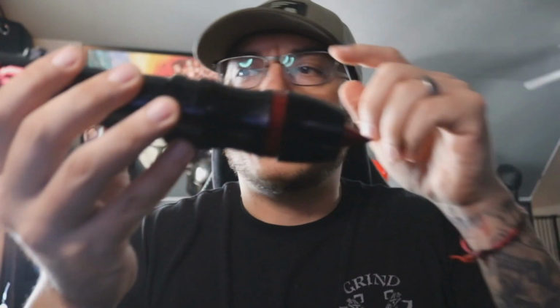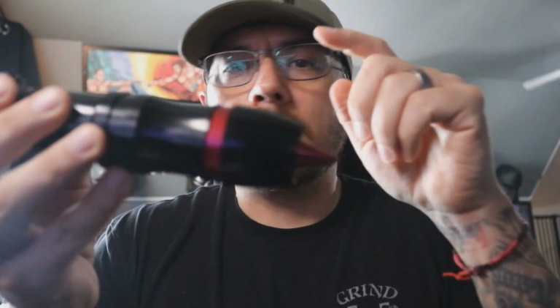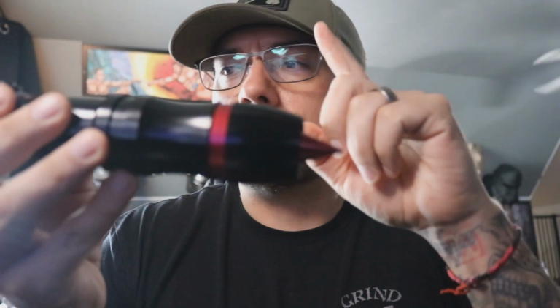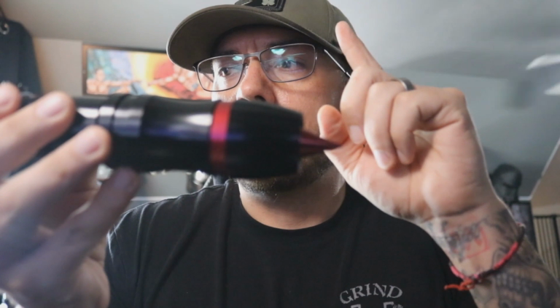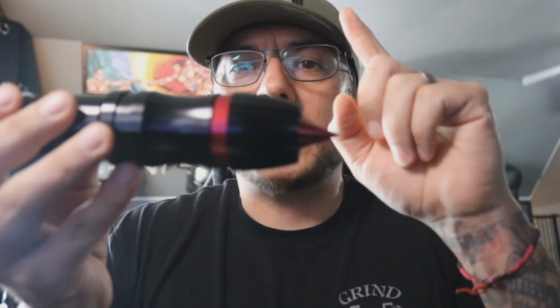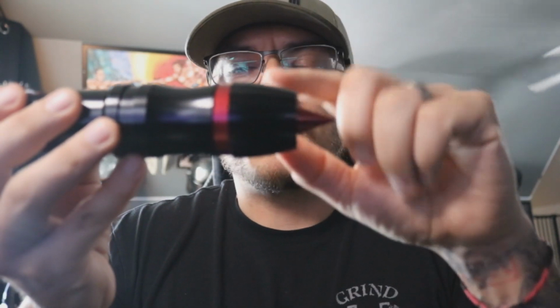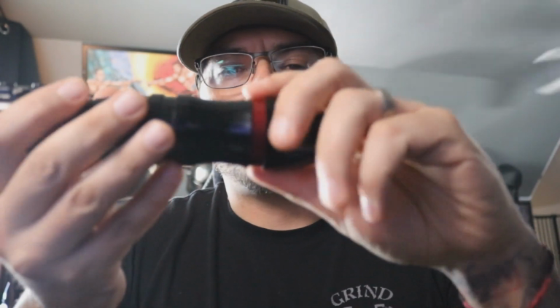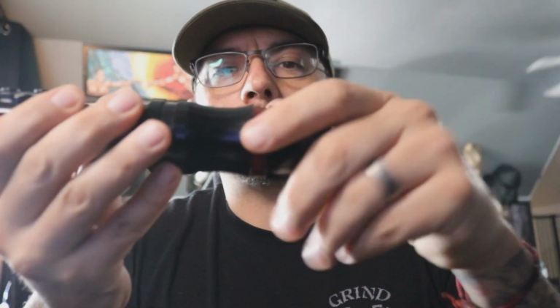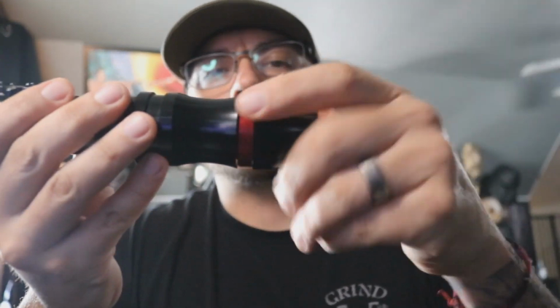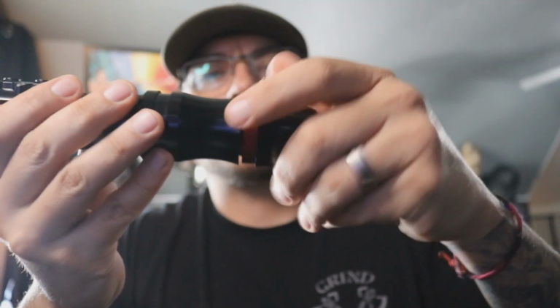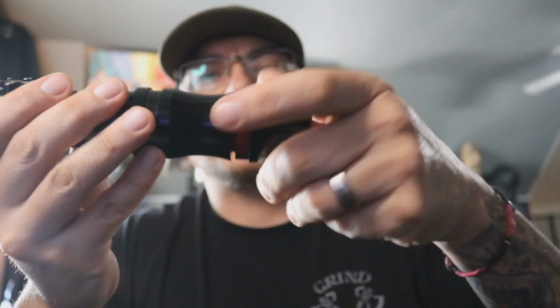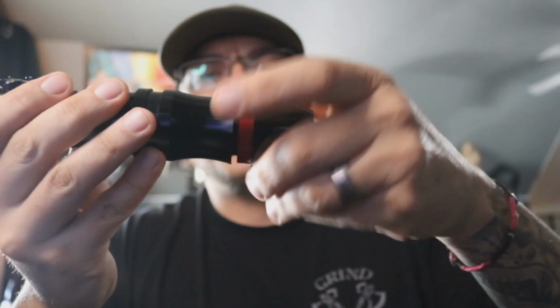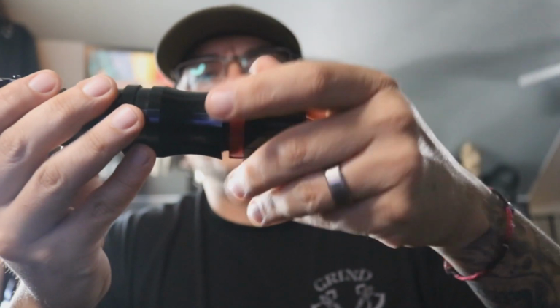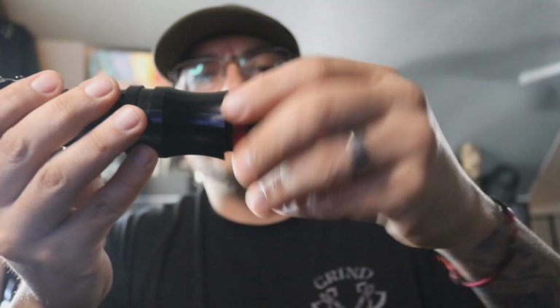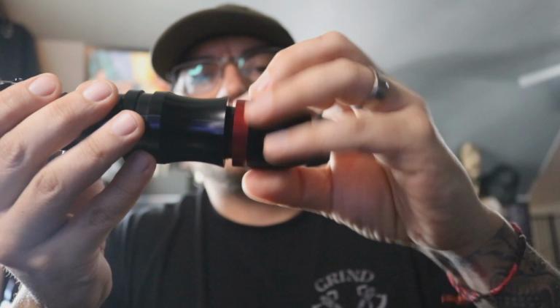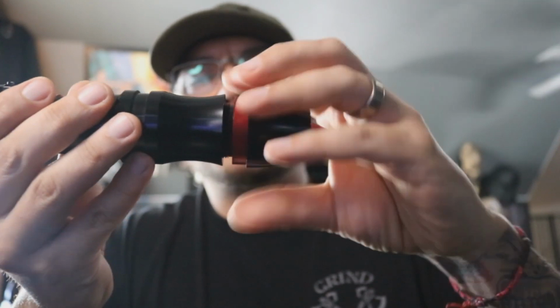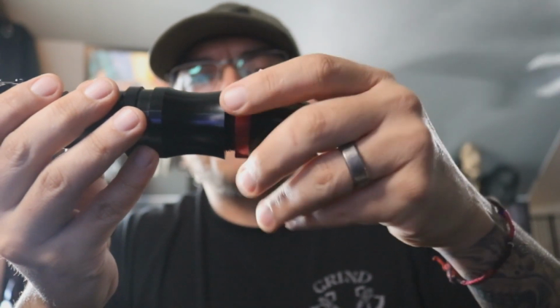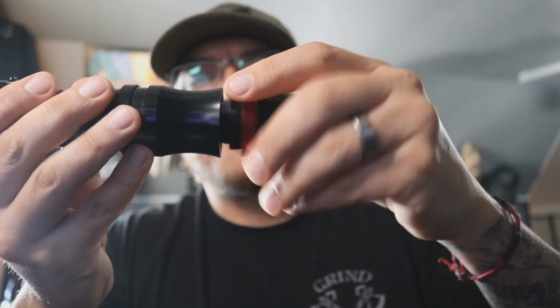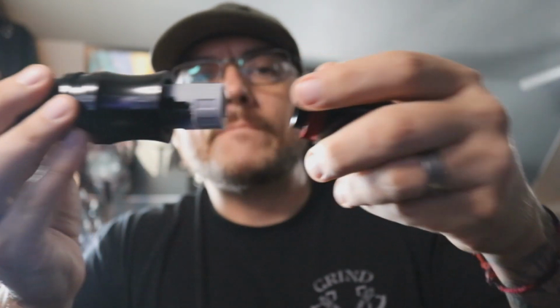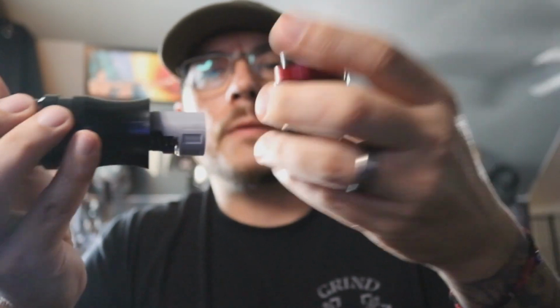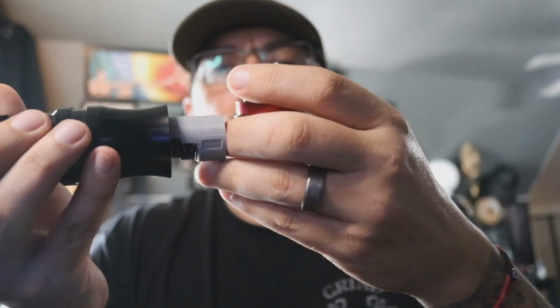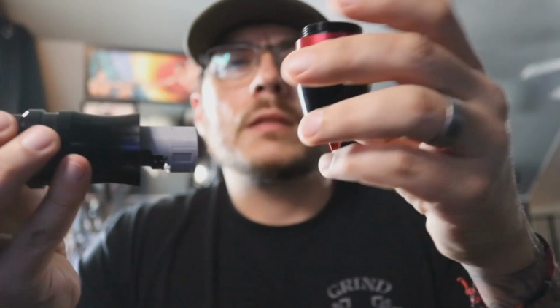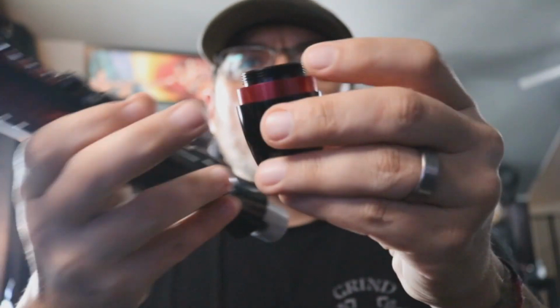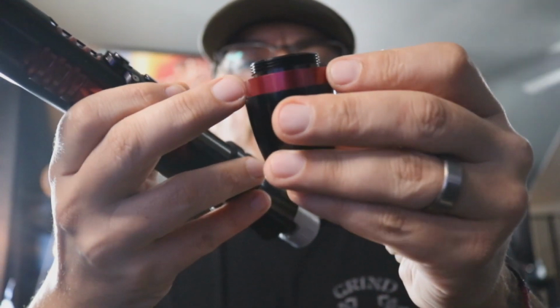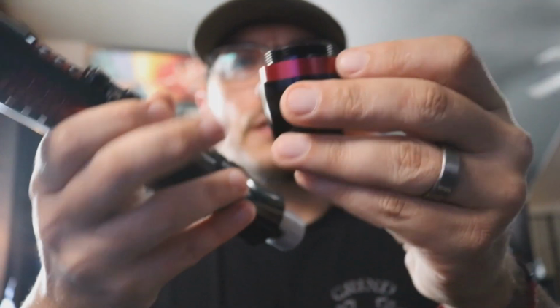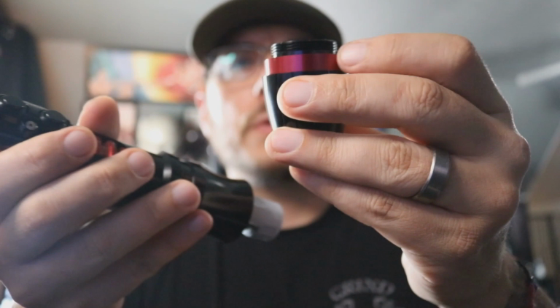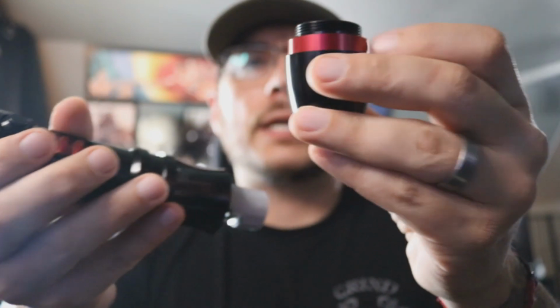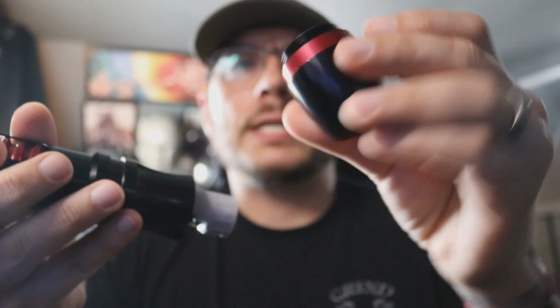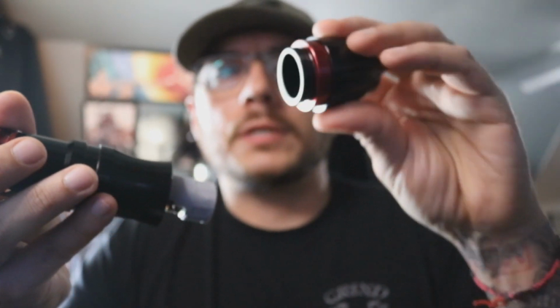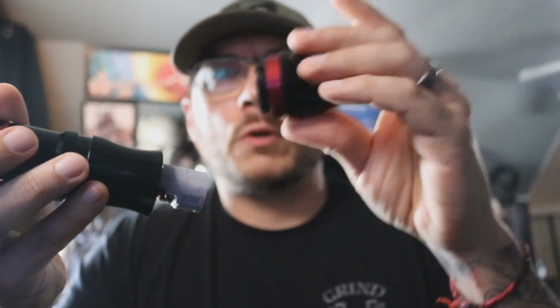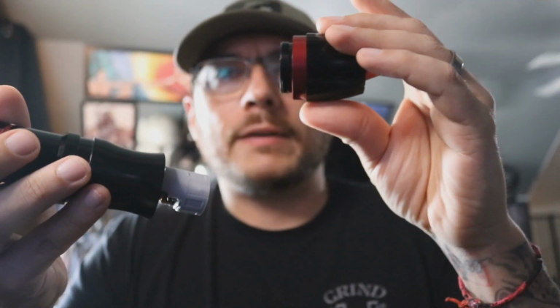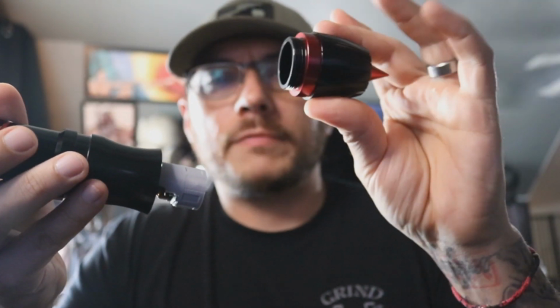The only place on this saber that opens is the pommel, so what you want to do is just come over here and open it. When this saber came to me, this red ring was kind of loose, so I went ahead and glued that down so you don't have to worry about that falling off anymore.